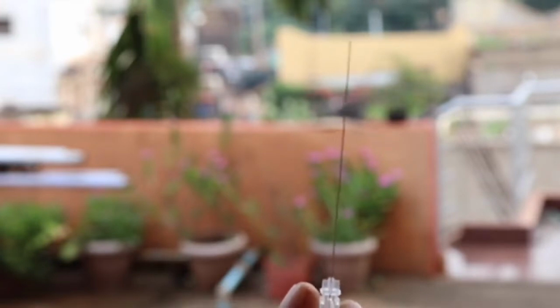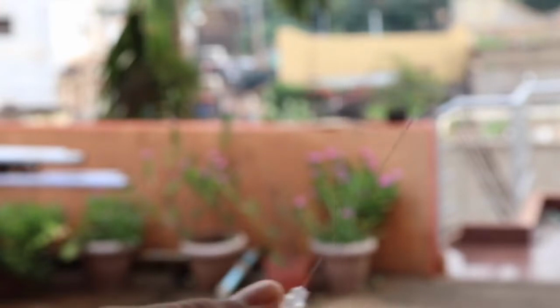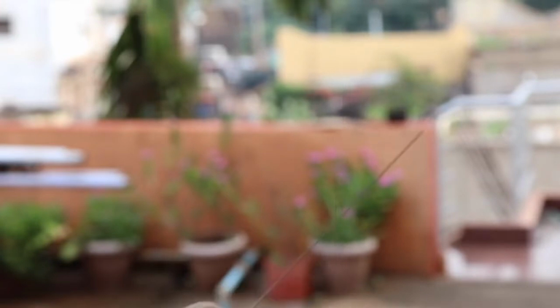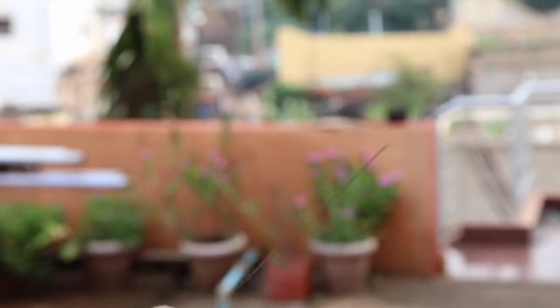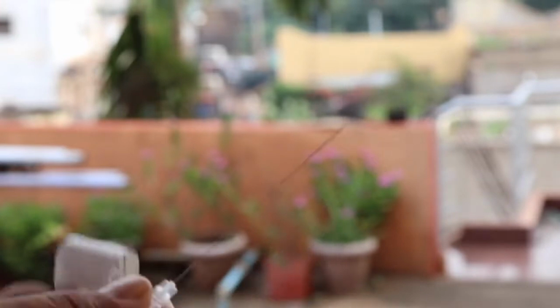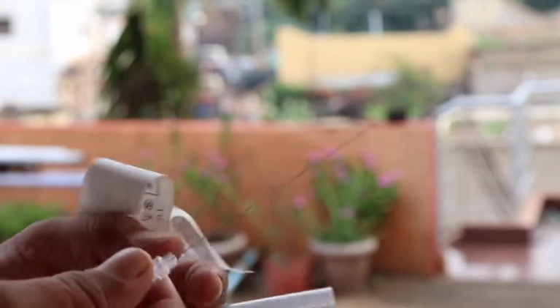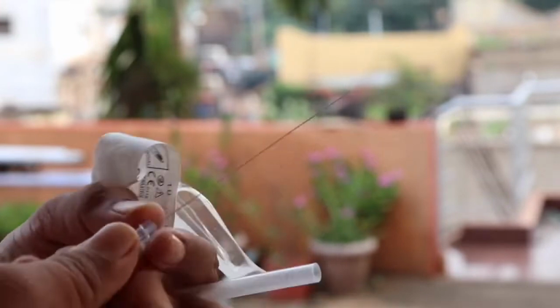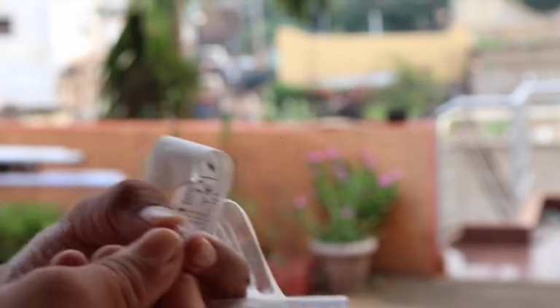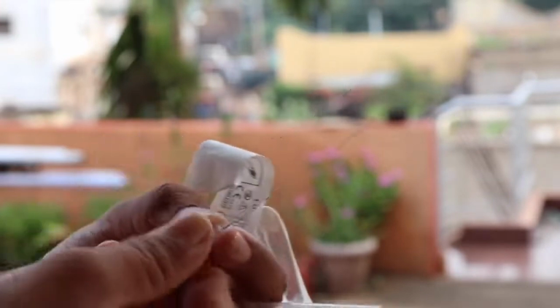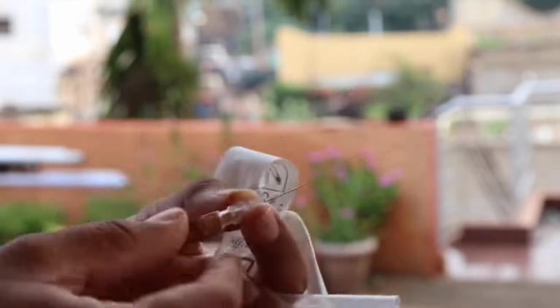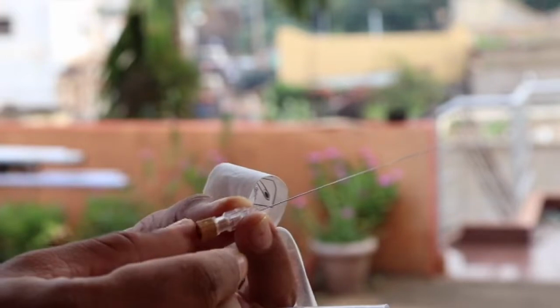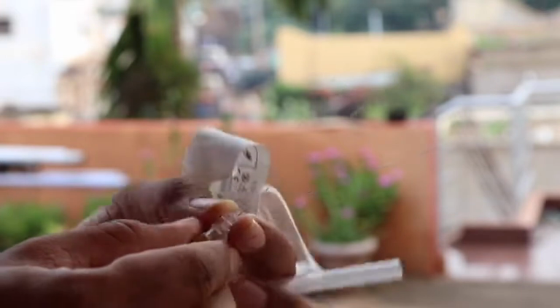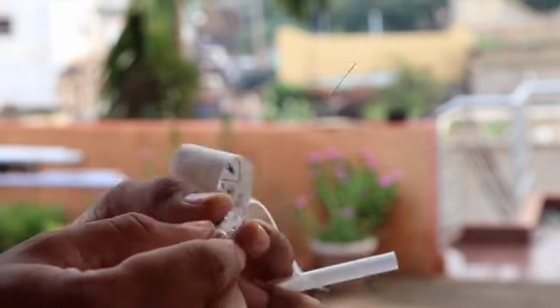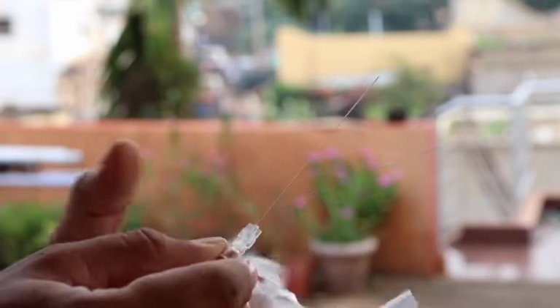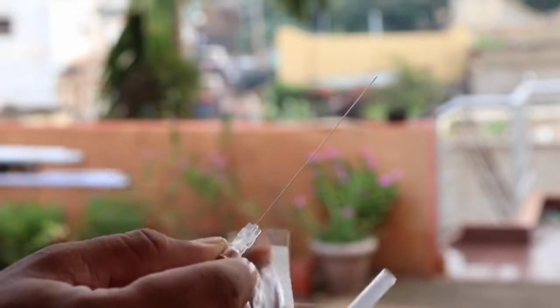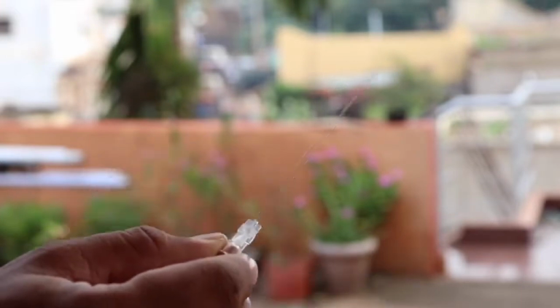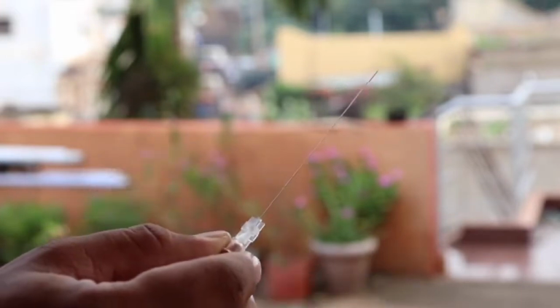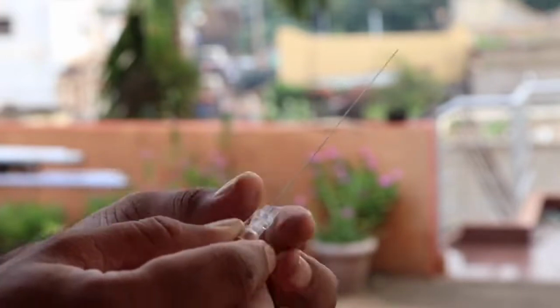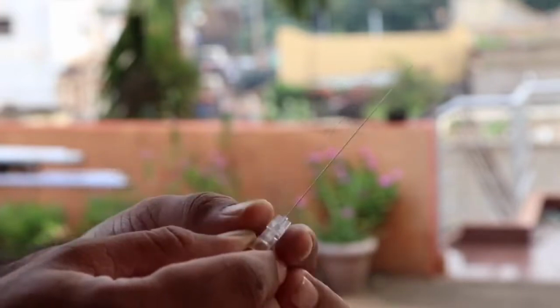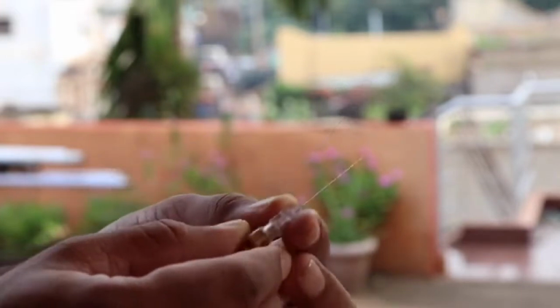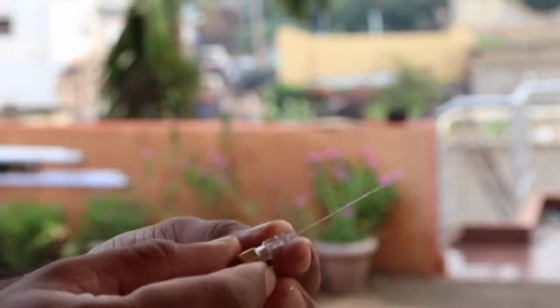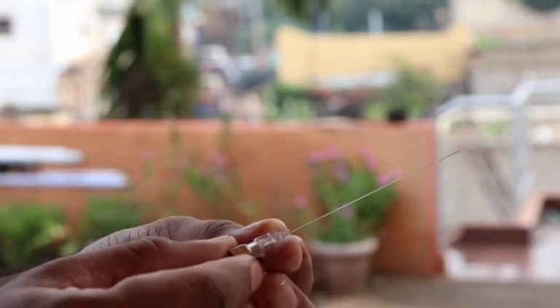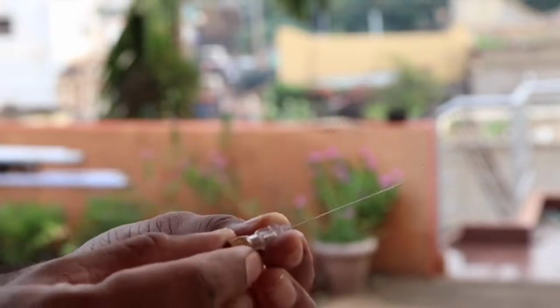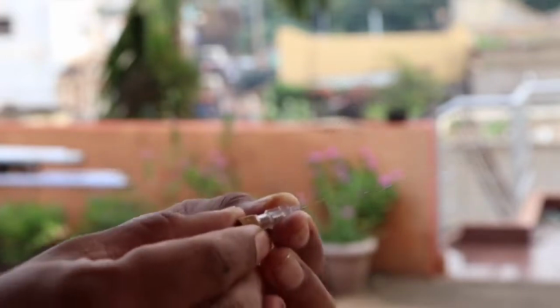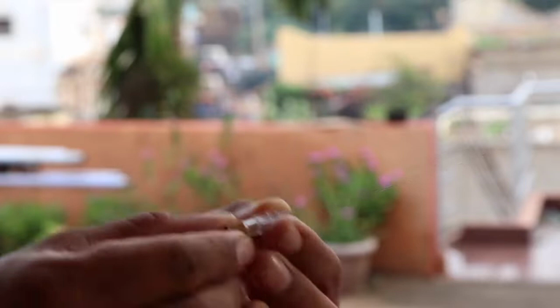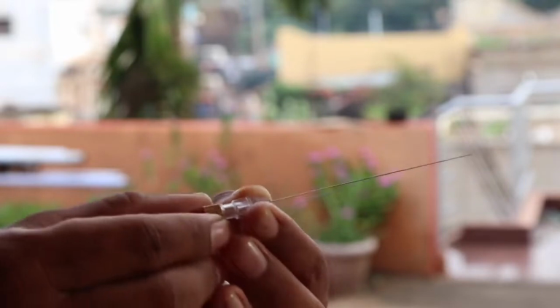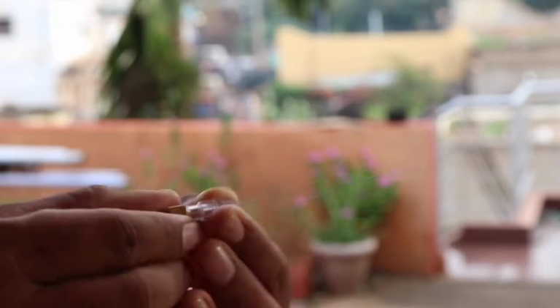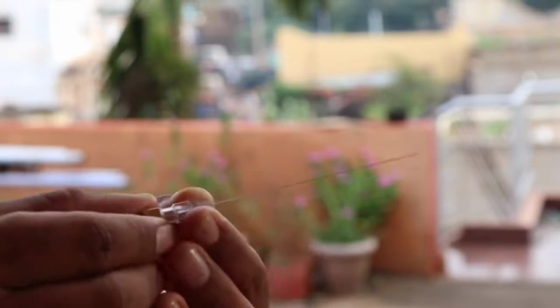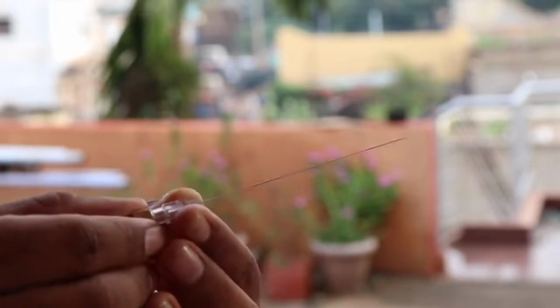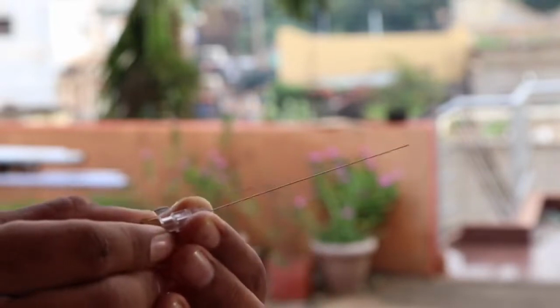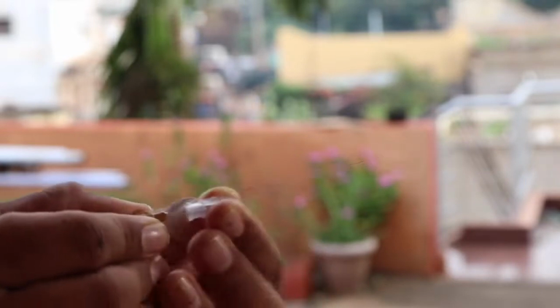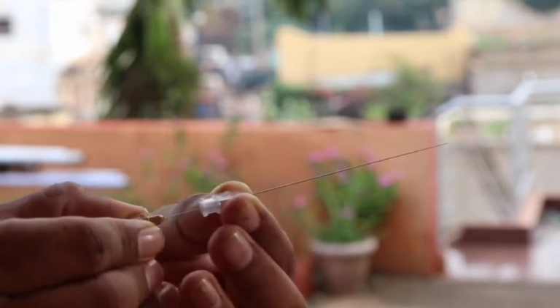There are three types of needle tips: Quincke, Whitacre, and Sprotte. This is the Quincke type of needle tip.